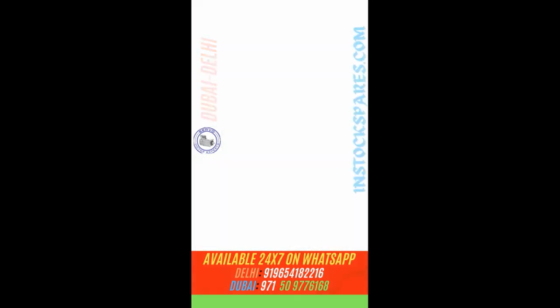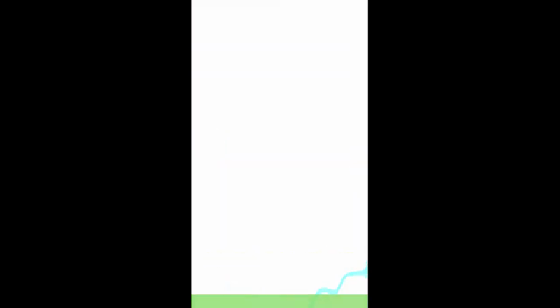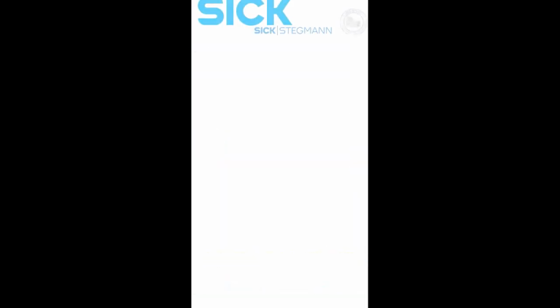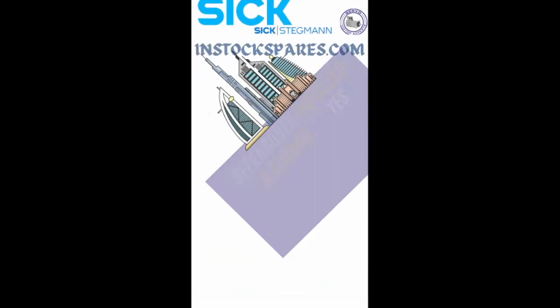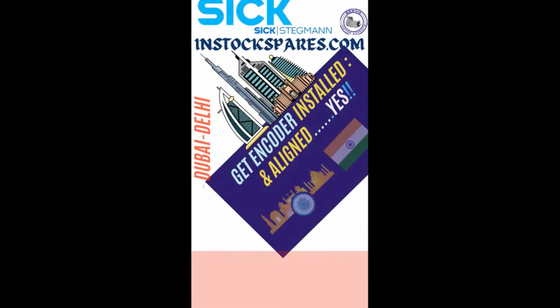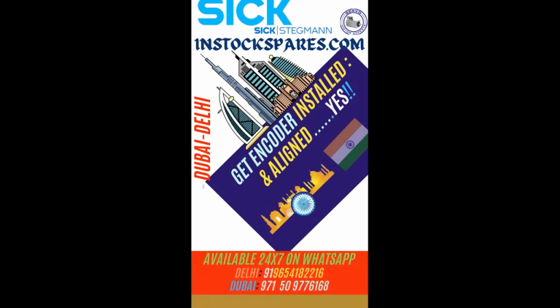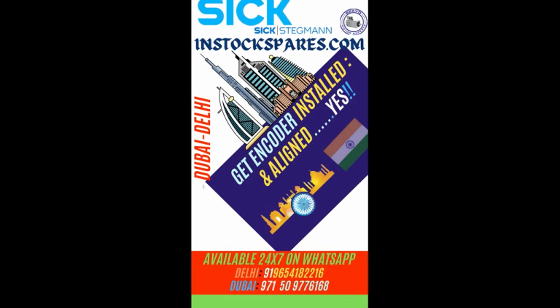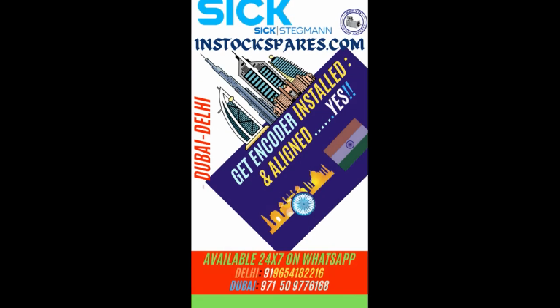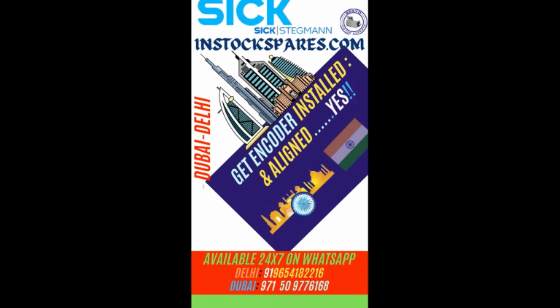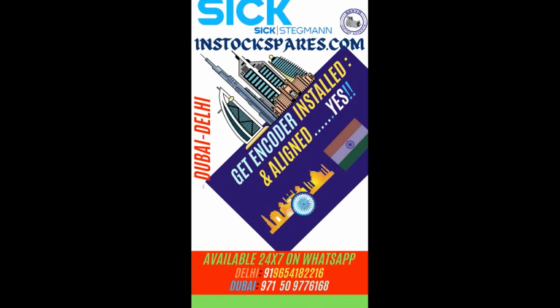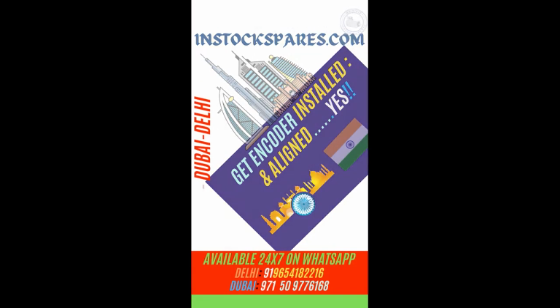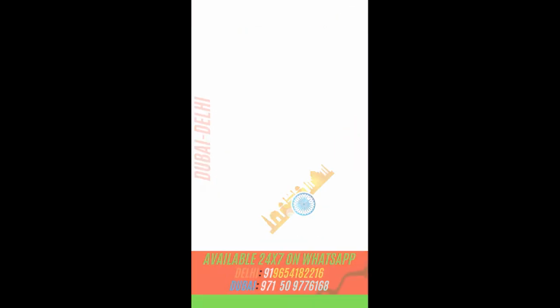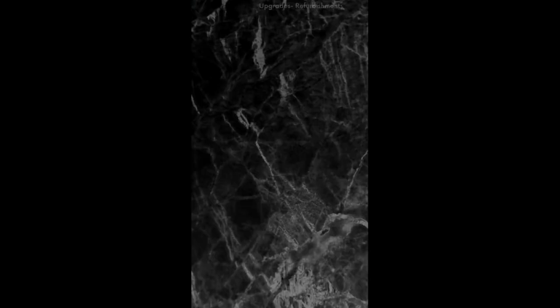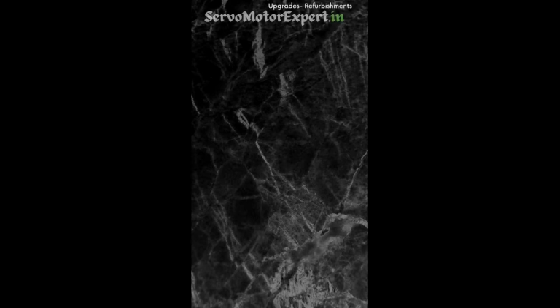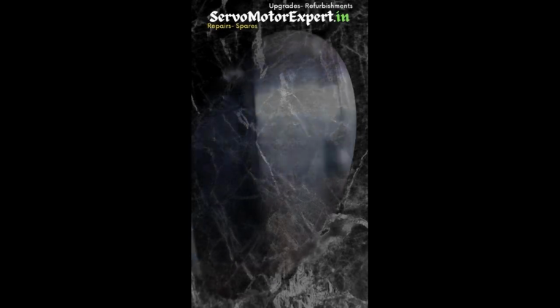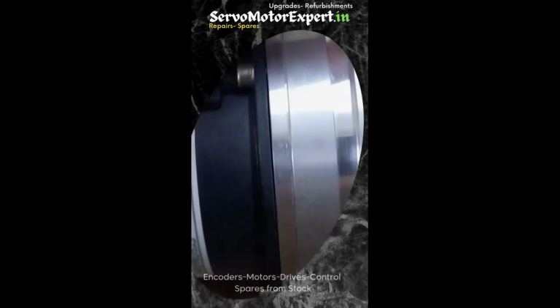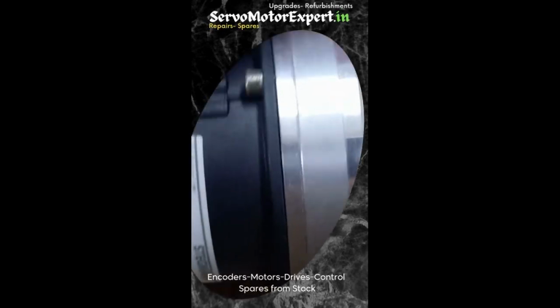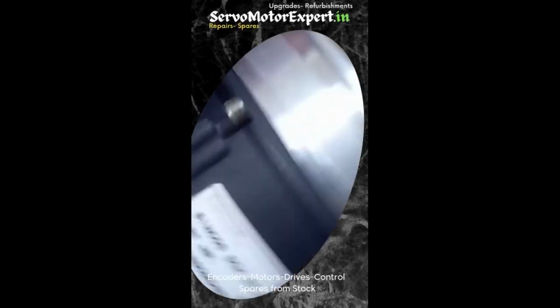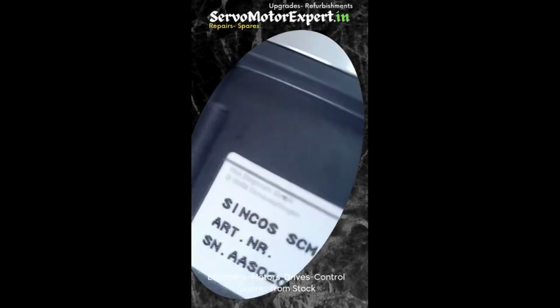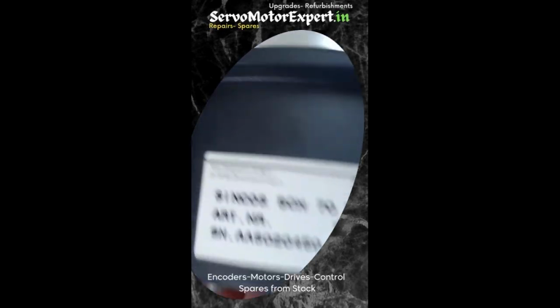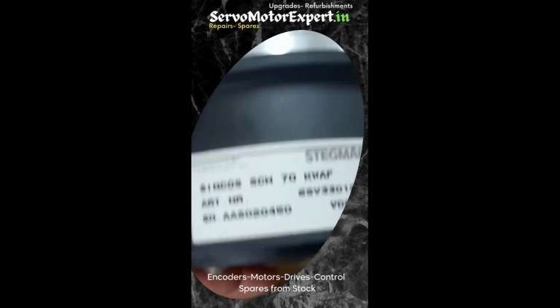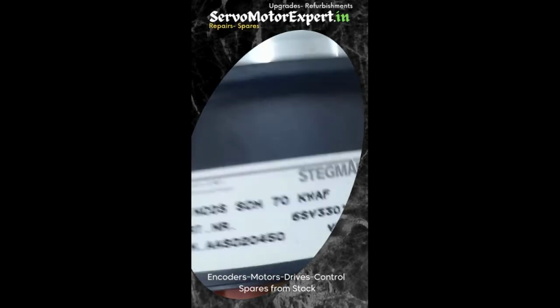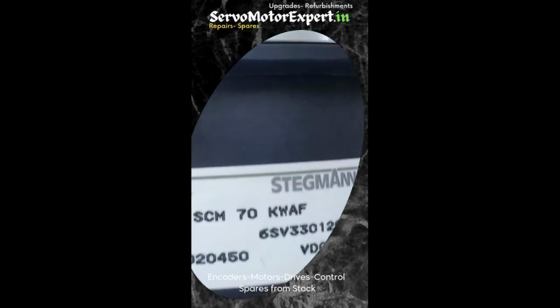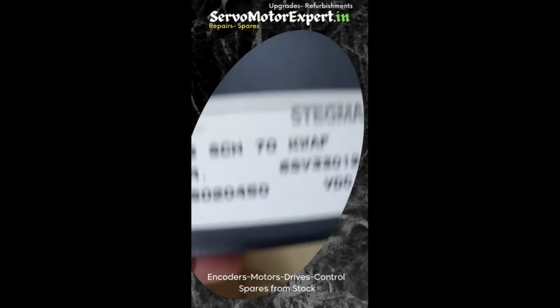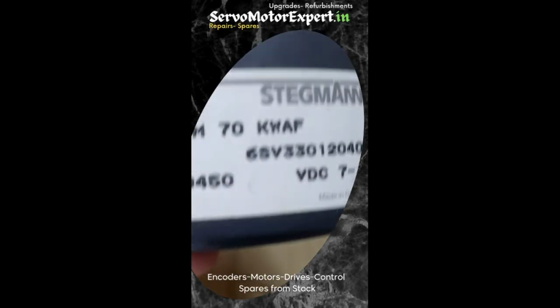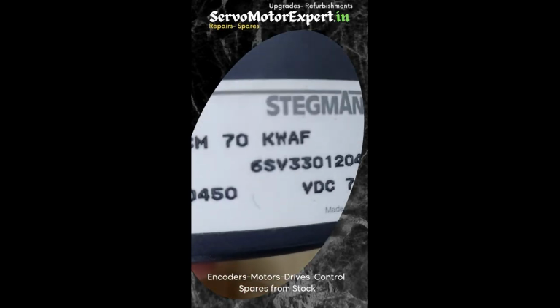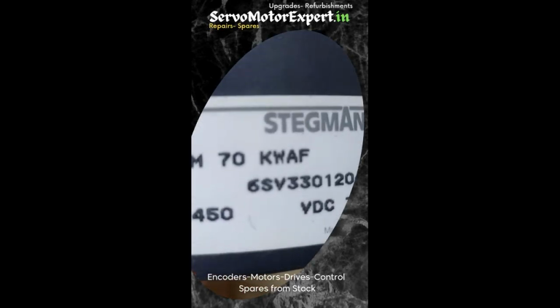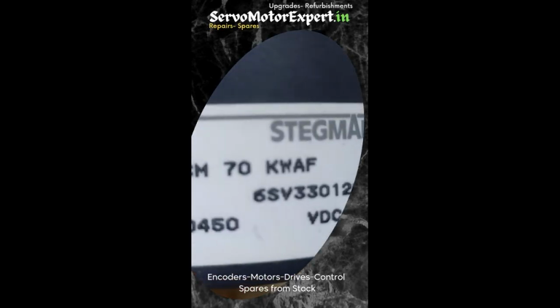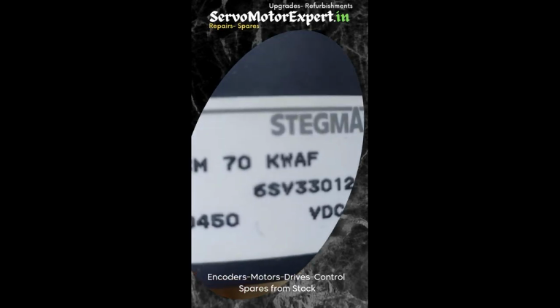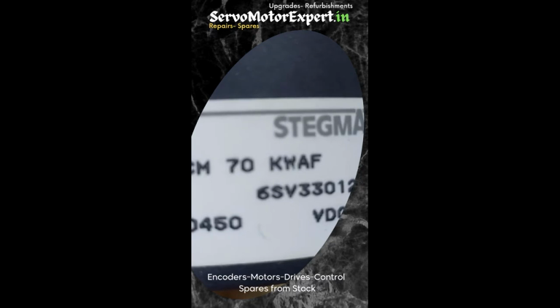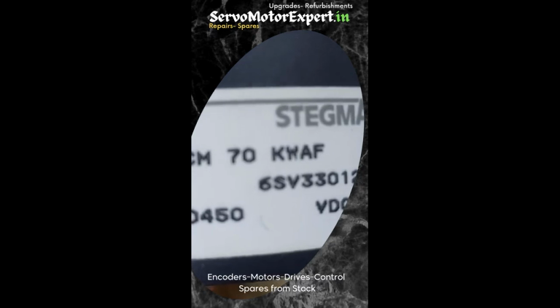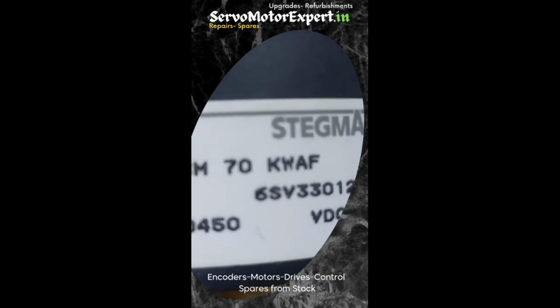The SCM70 from Stagman is a direct feedback encoder employed on many machine installations. In case you require any, the one you see in the picture is in our own store.